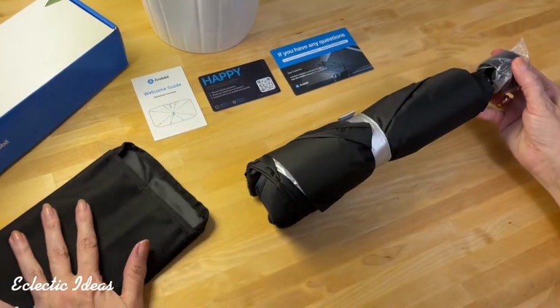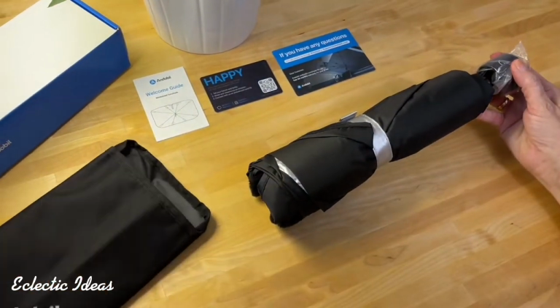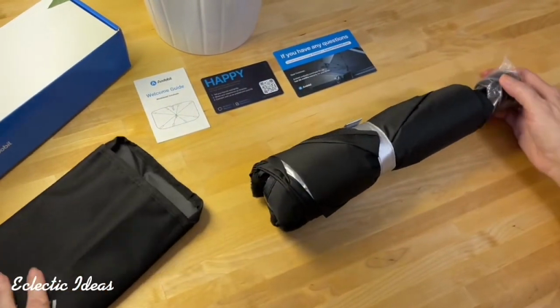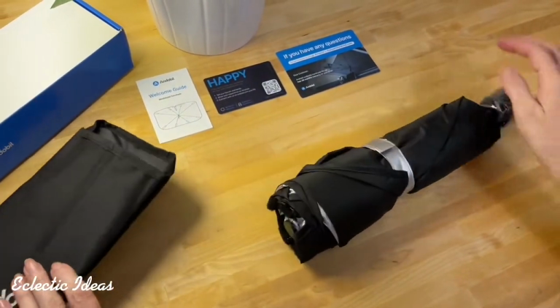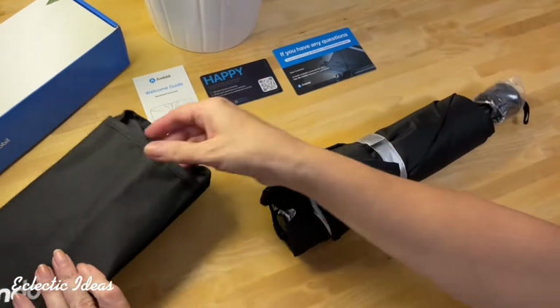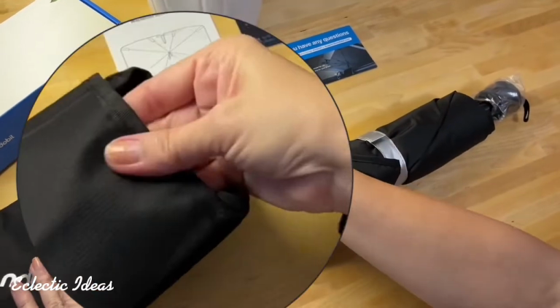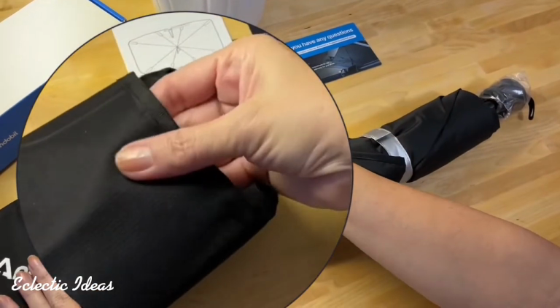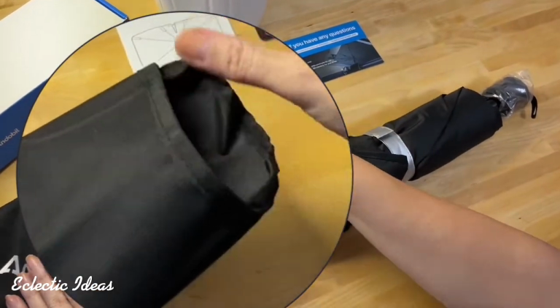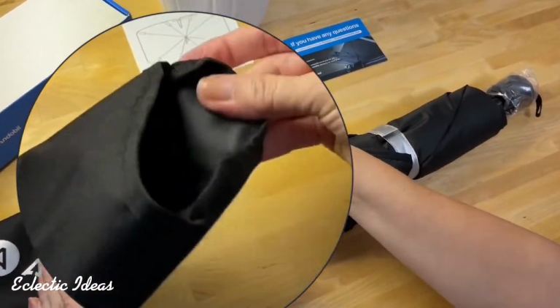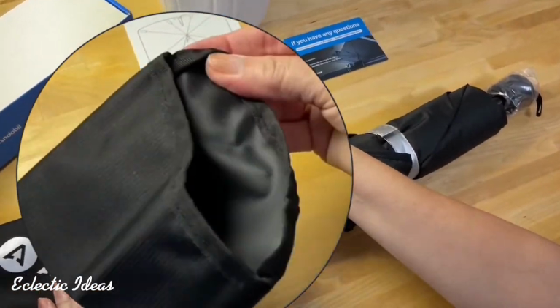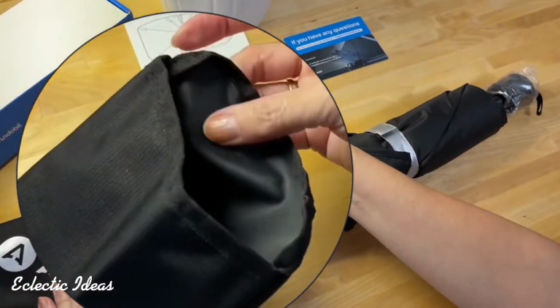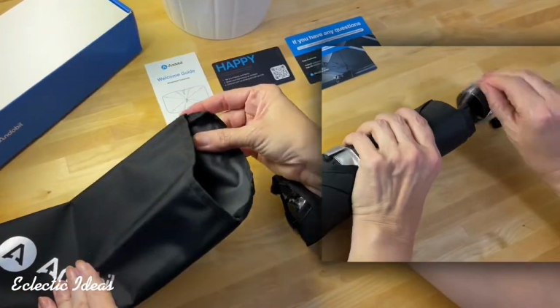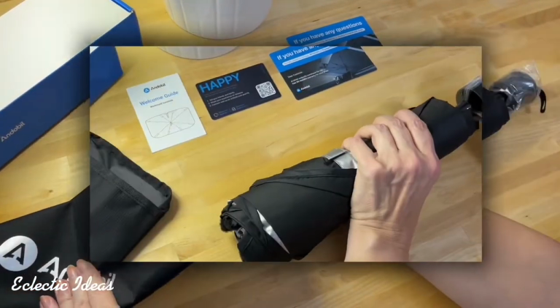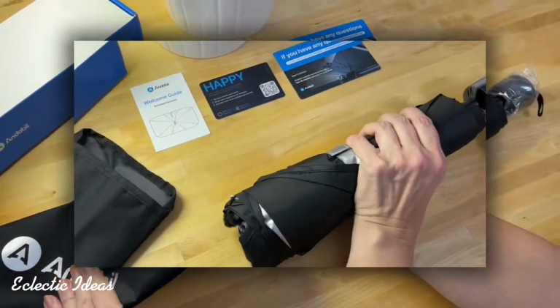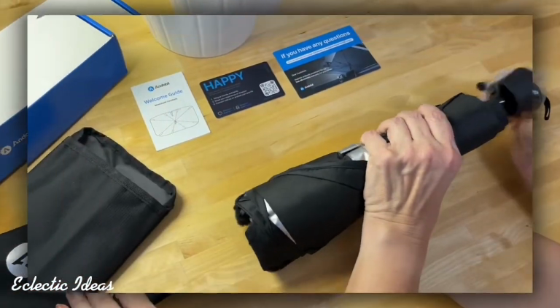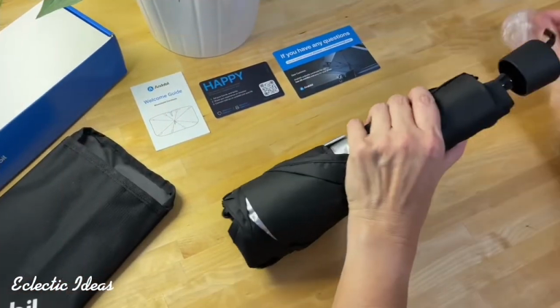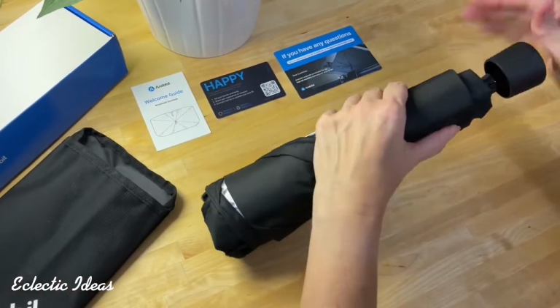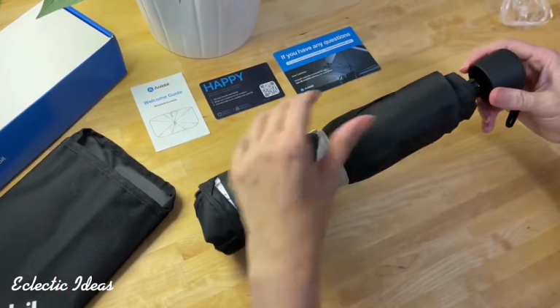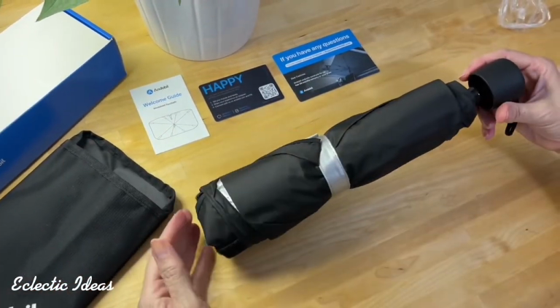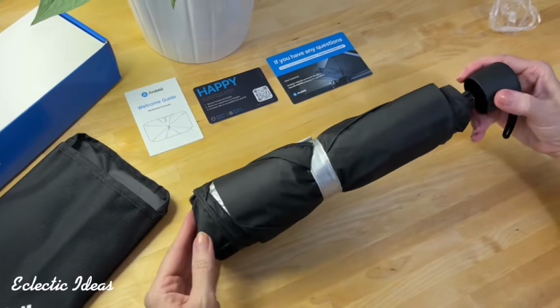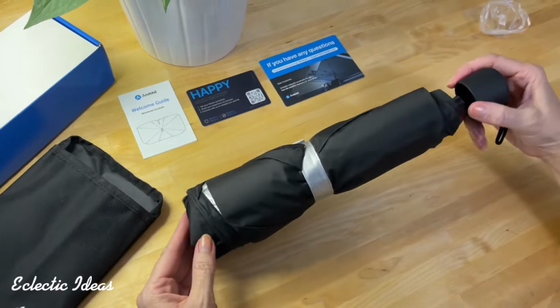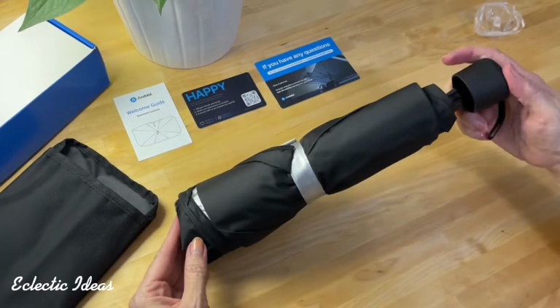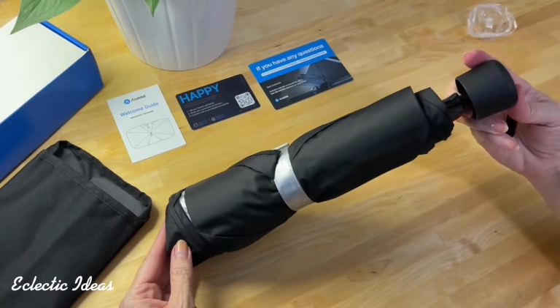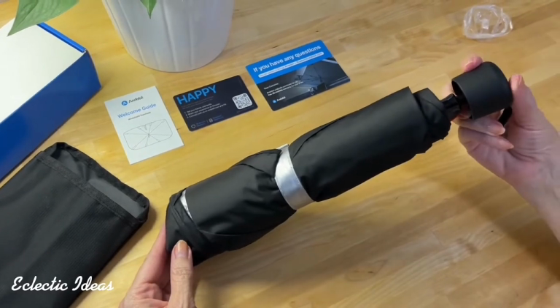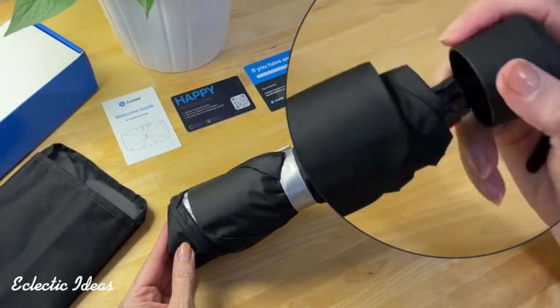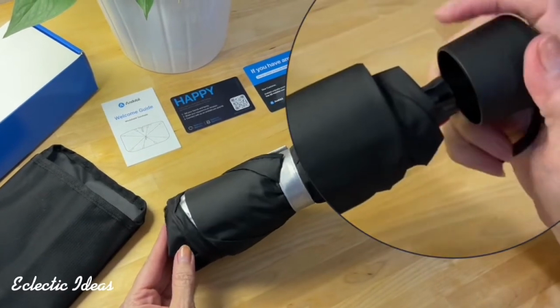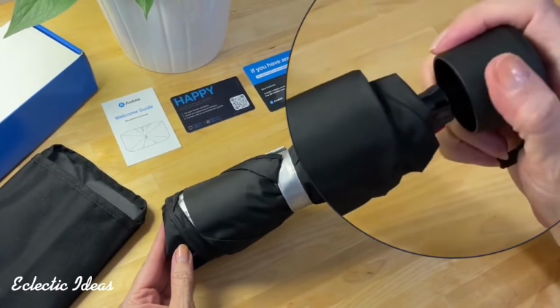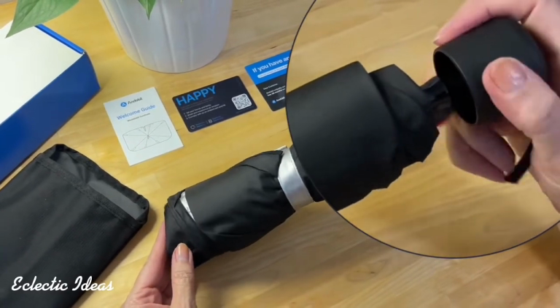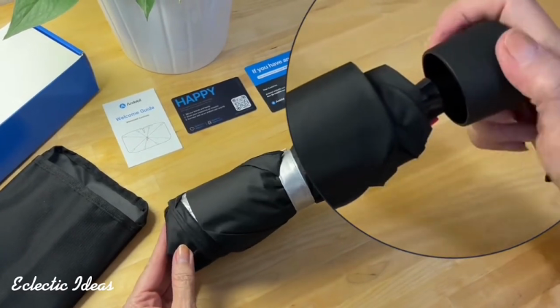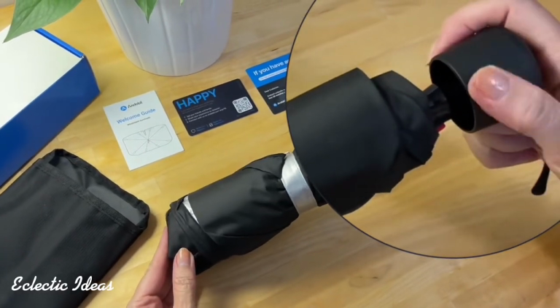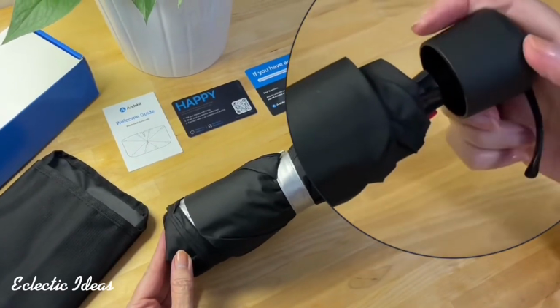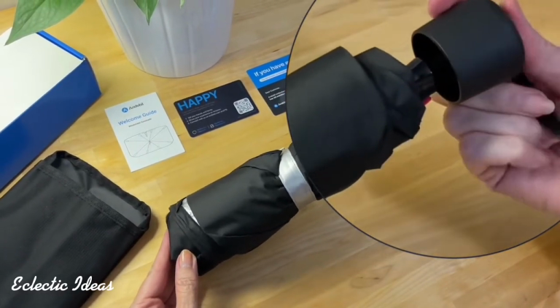Here's your umbrella, and we have a carrying case that's thick and water-resistant. The handle here is a siliconized plastic that's real soft, and it's not going to scratch your dash or your interior.